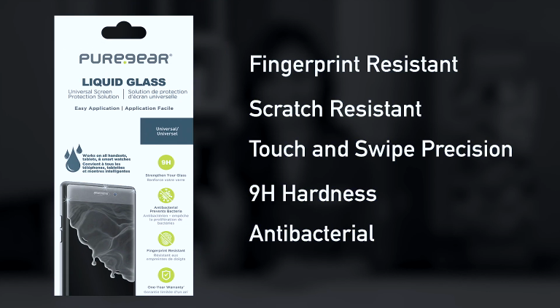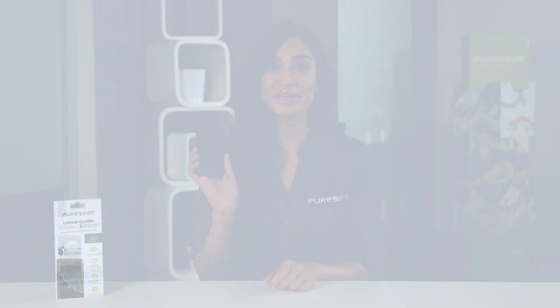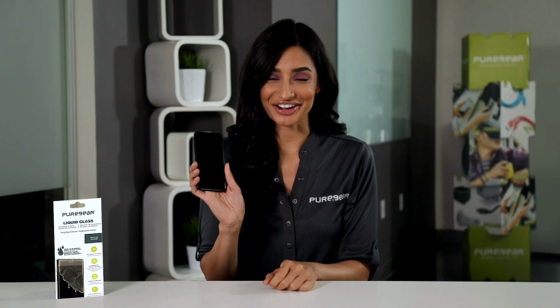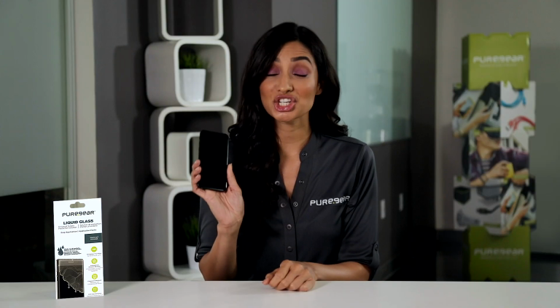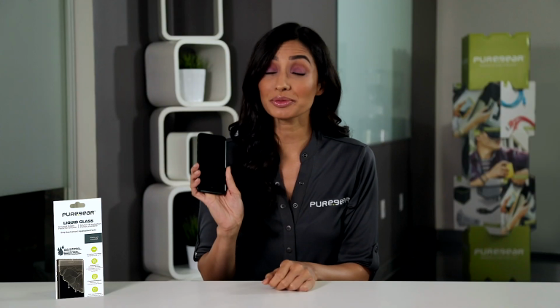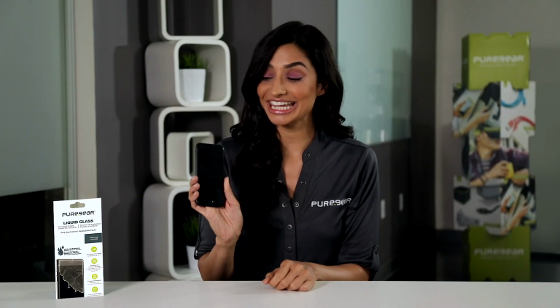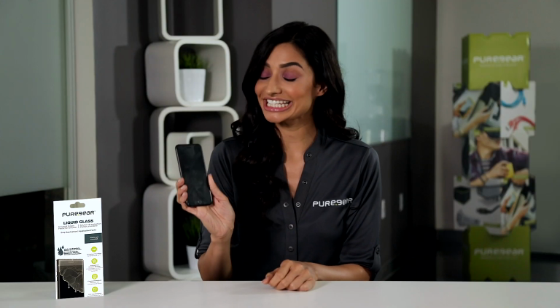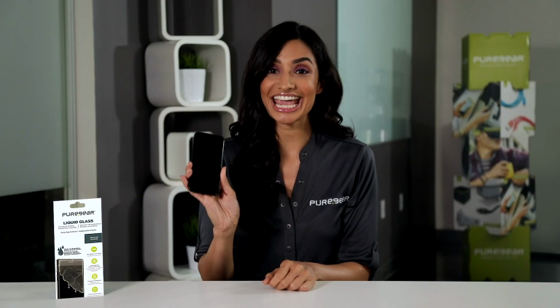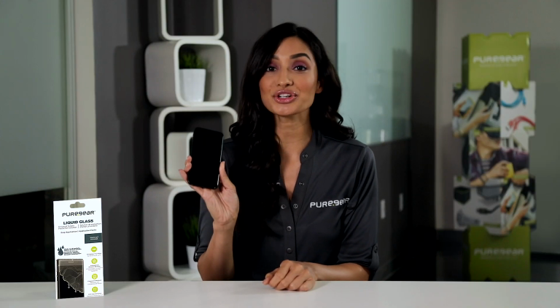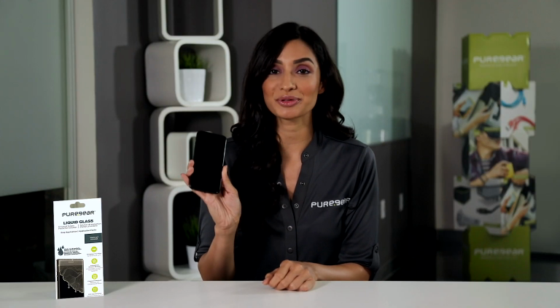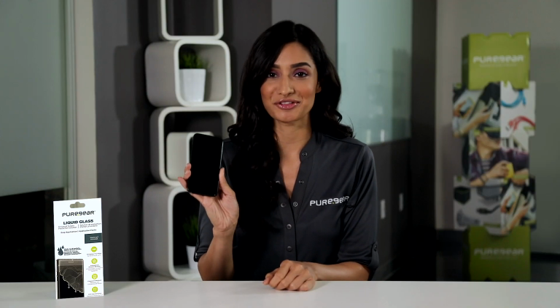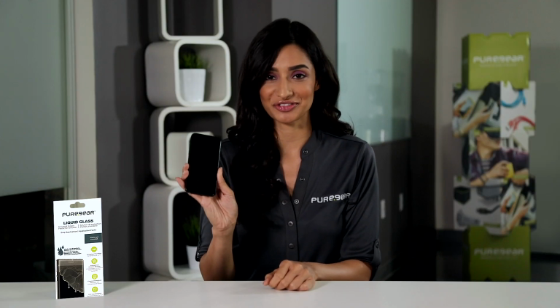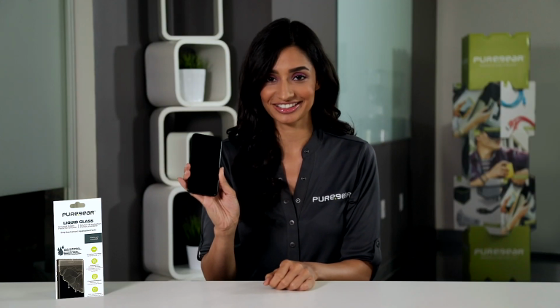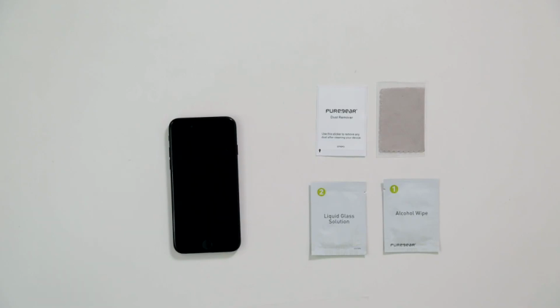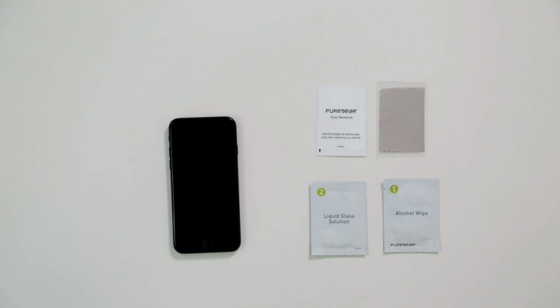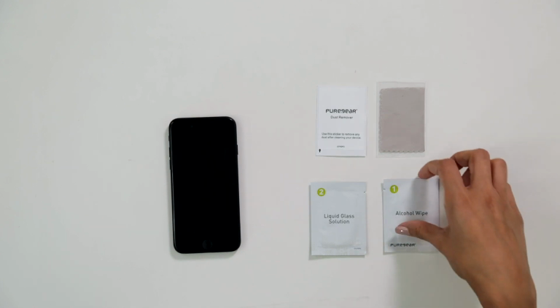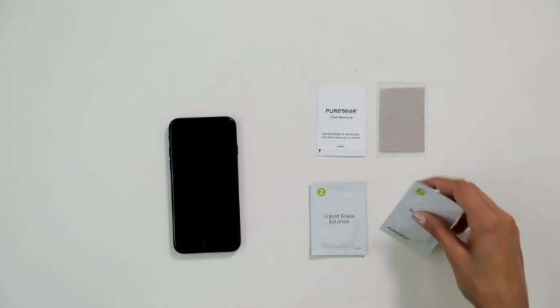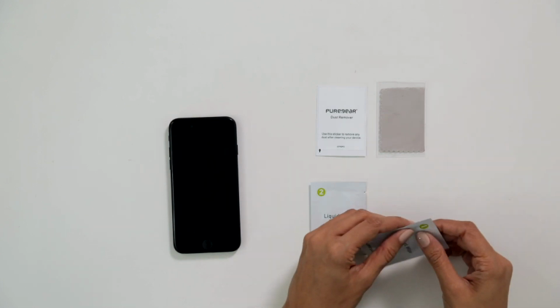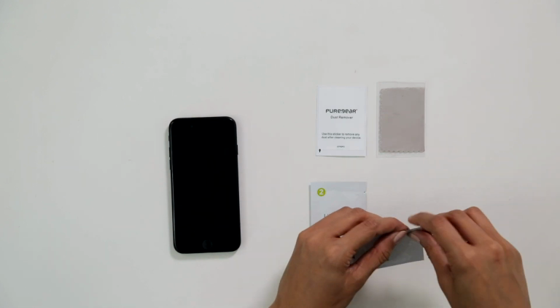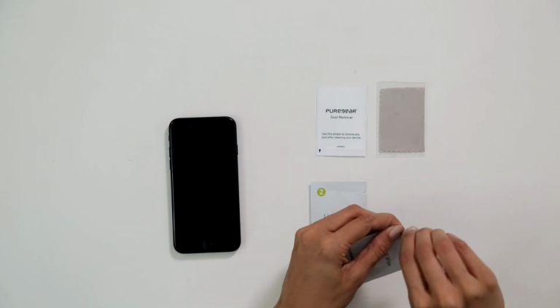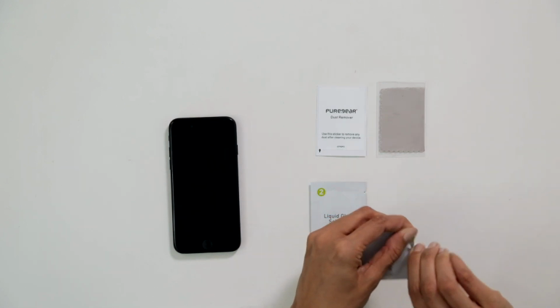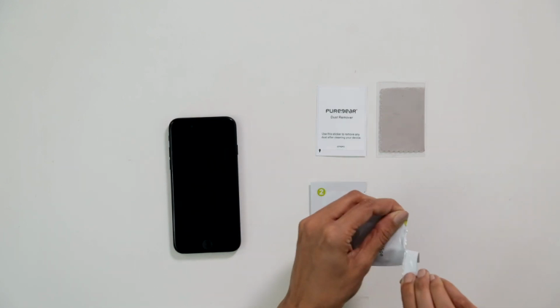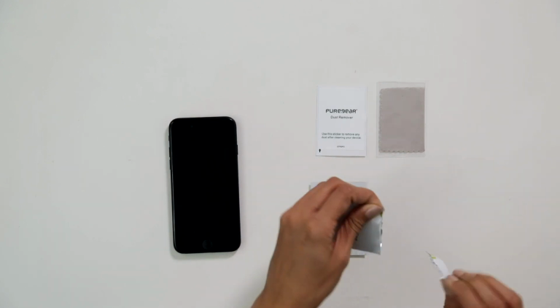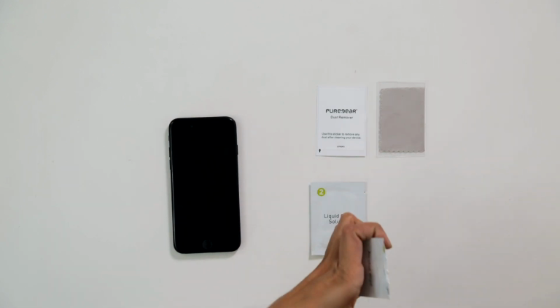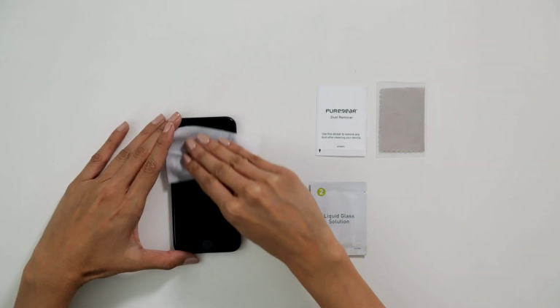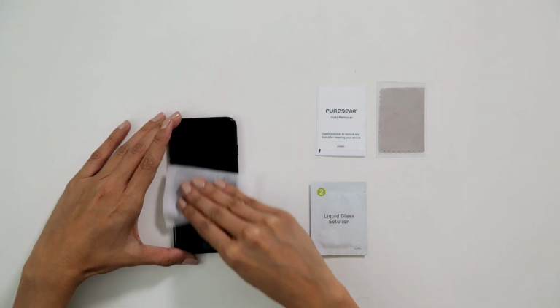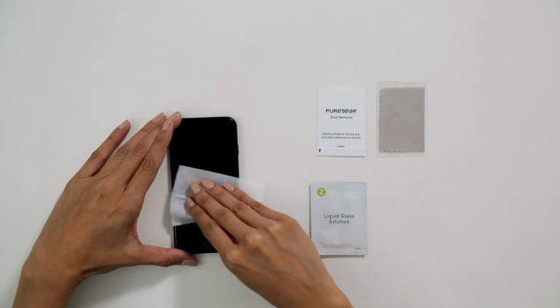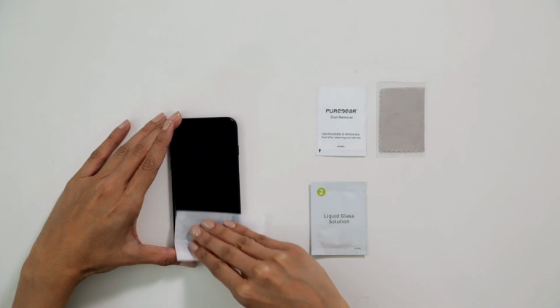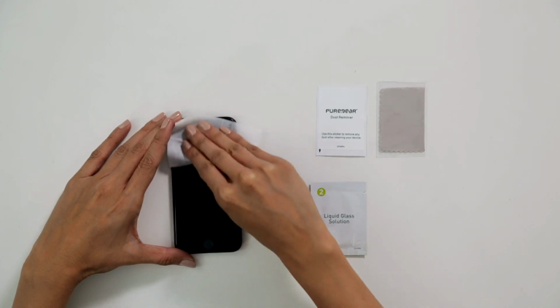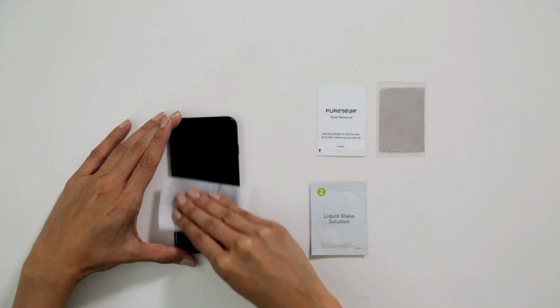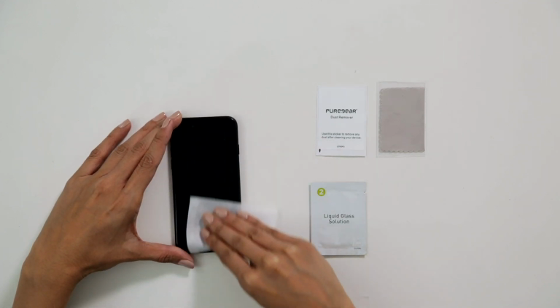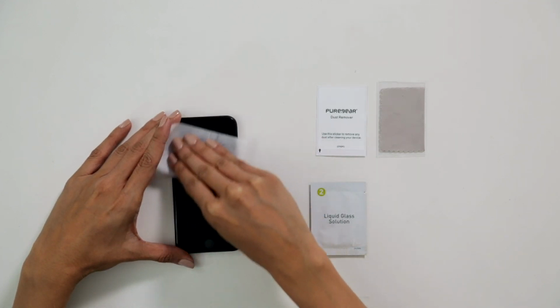Before we get started, make sure to remove any existing cases or screen protection from your device. We'll start with the alcohol wipe. We're going to wipe our device down thoroughly, making sure we remove all the dust, debris, and fingerprints.